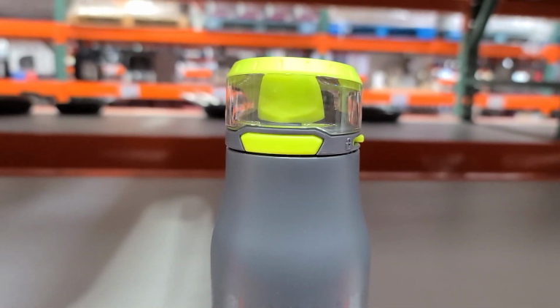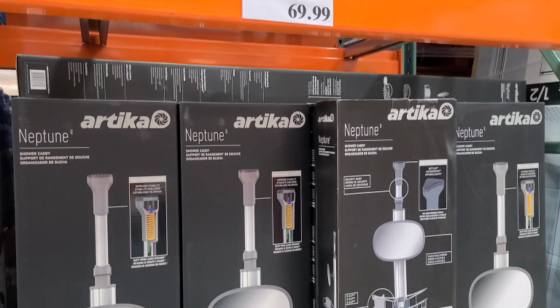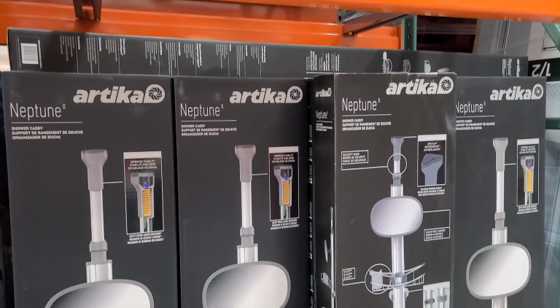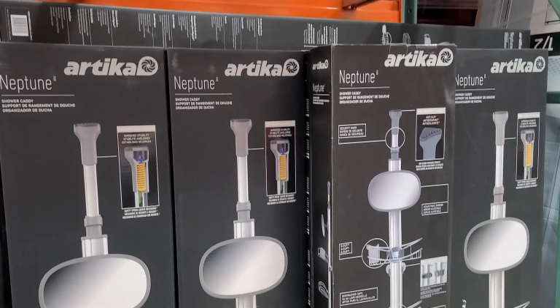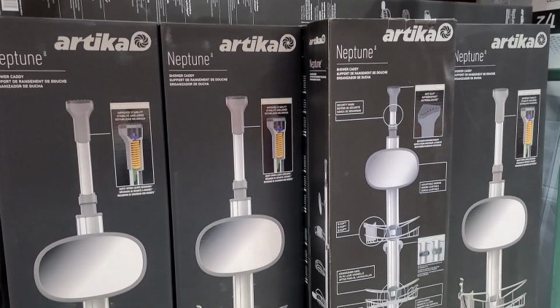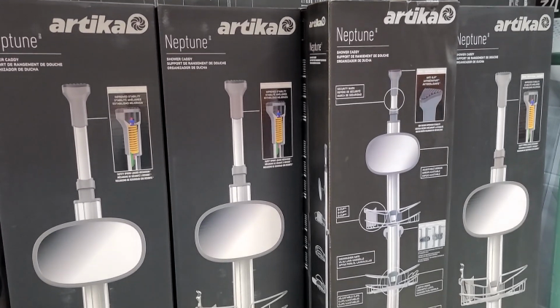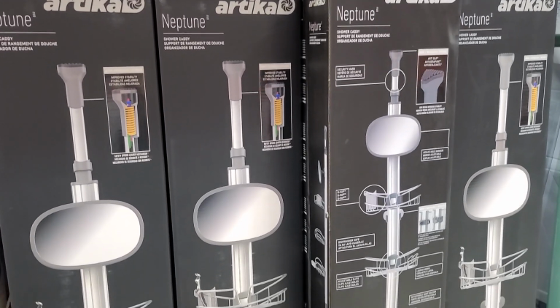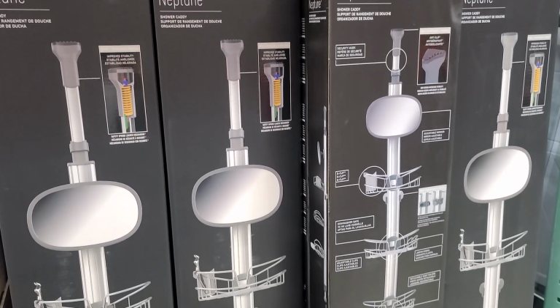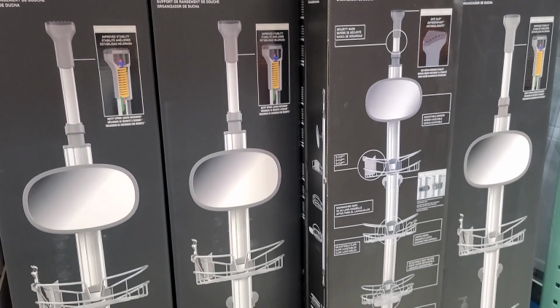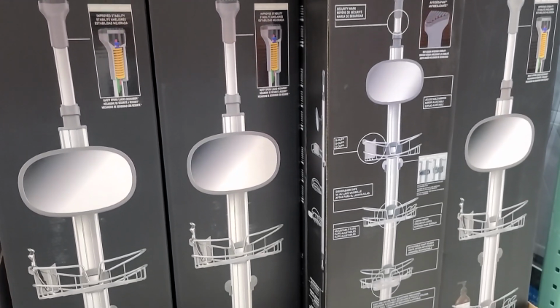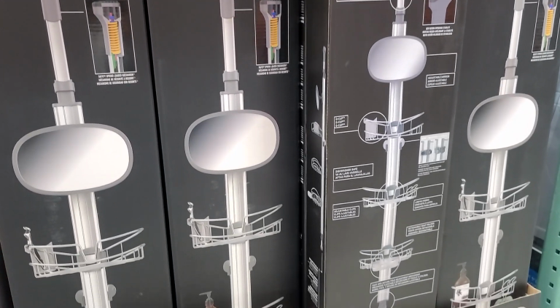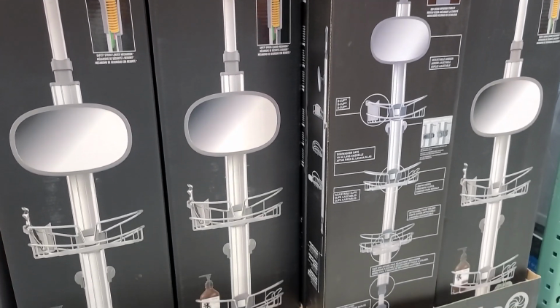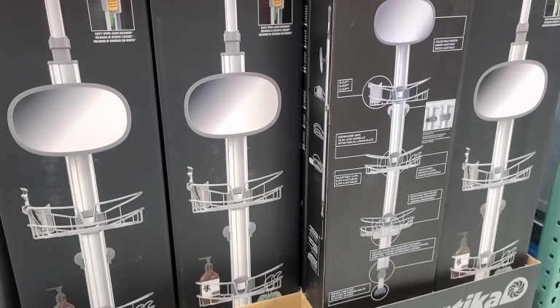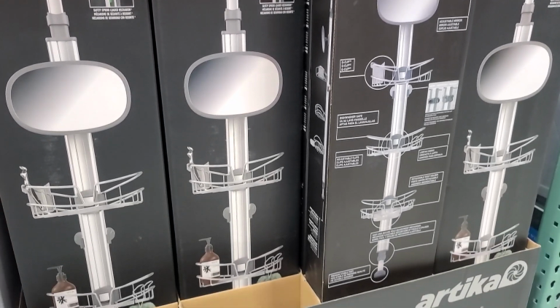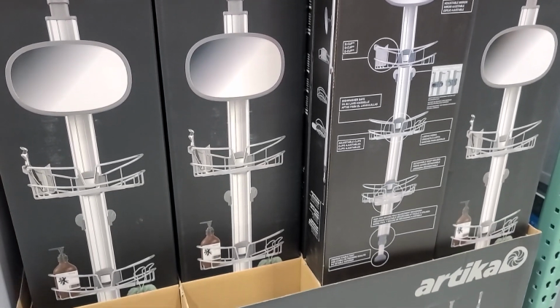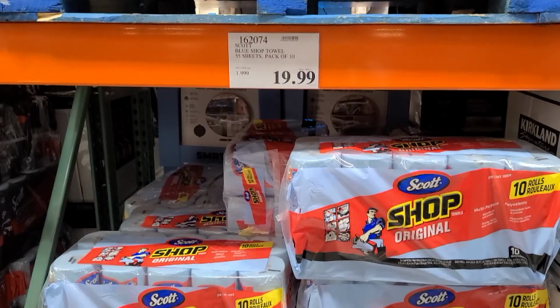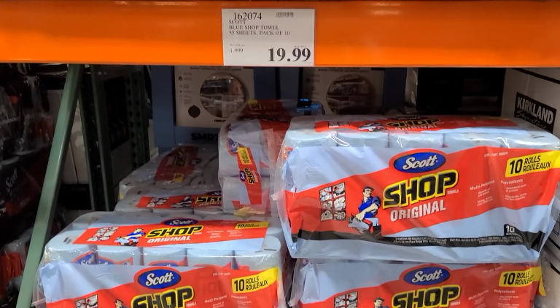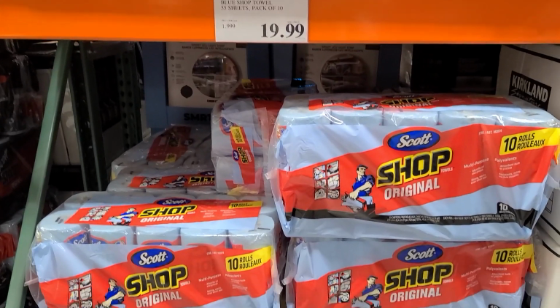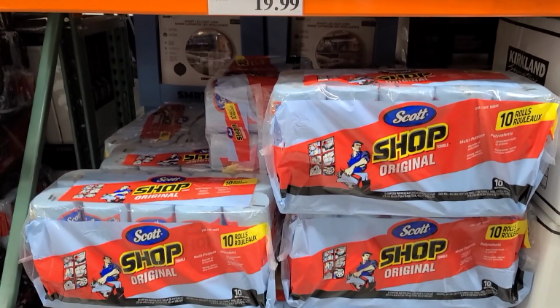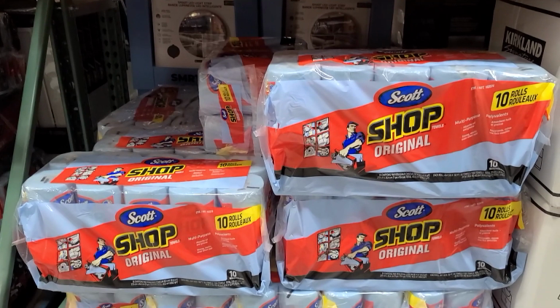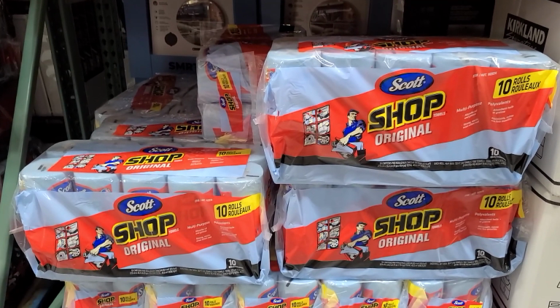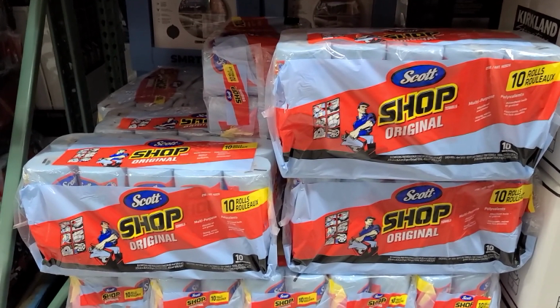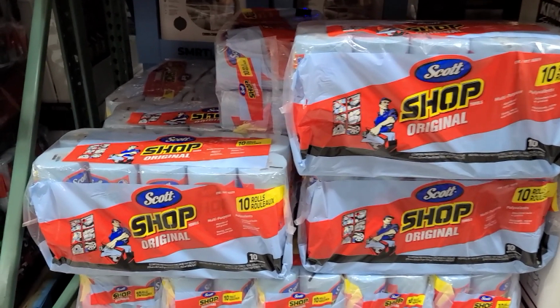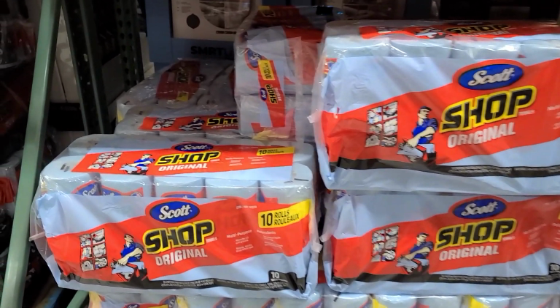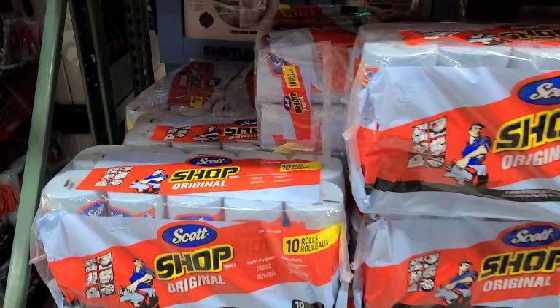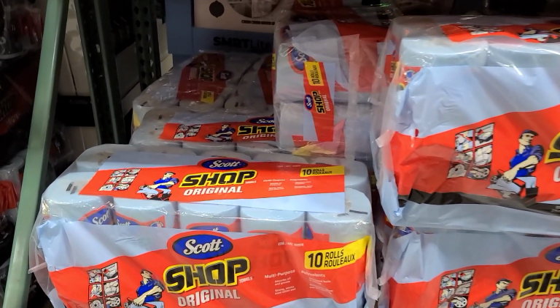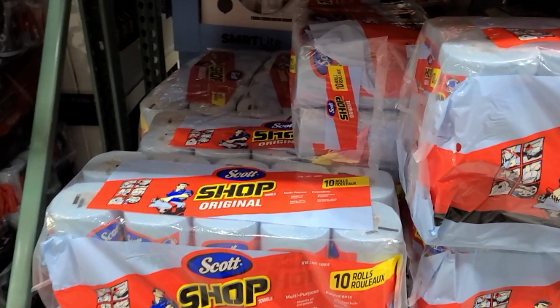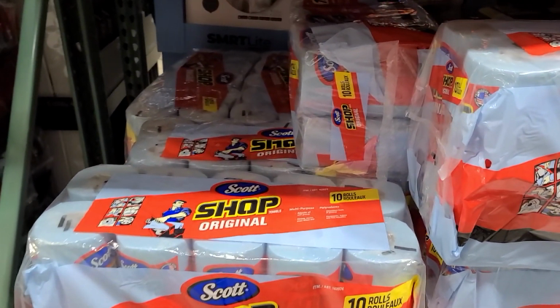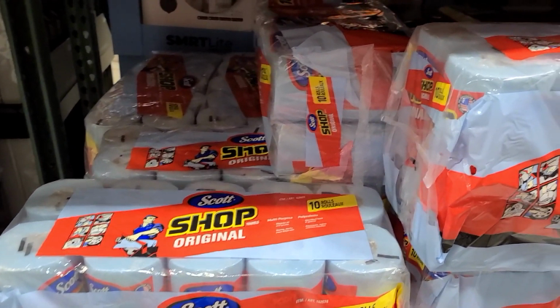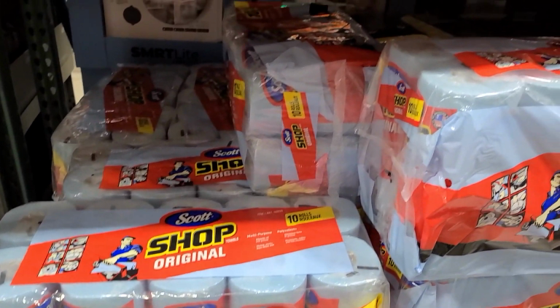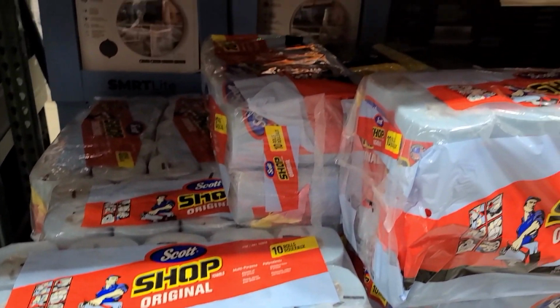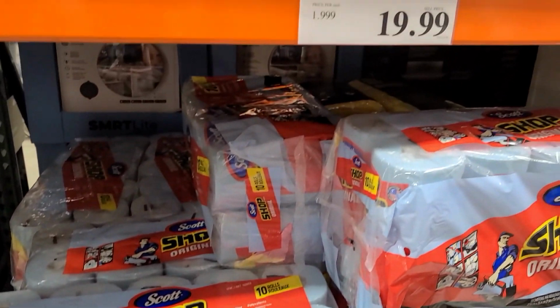If you're single and looking for something to put in your shower to stay a little bit more organized, I highly recommend that. And also these shop towels — people use these to clean their house and I've heard they're really good quality.